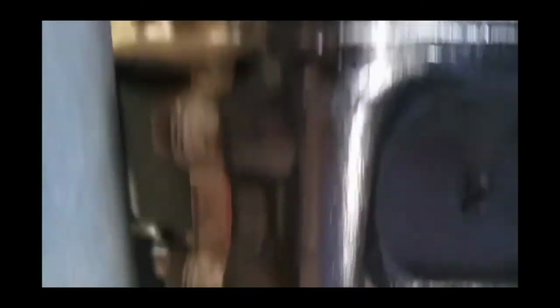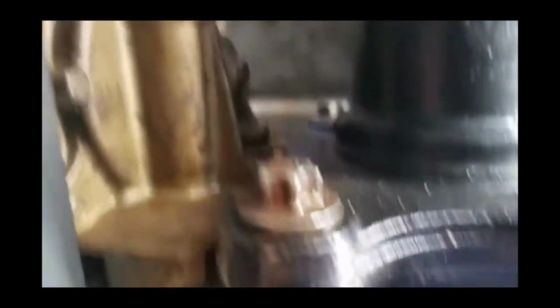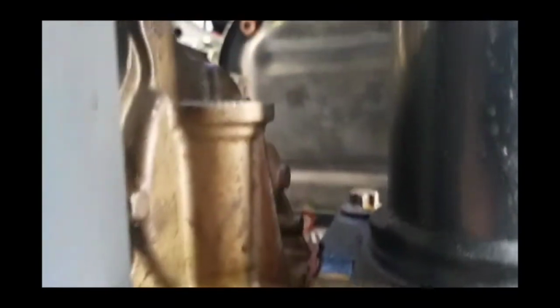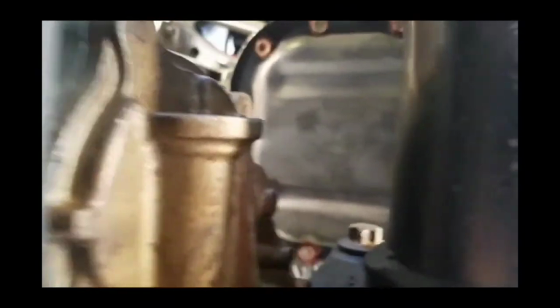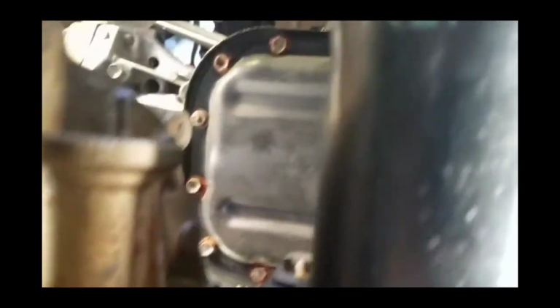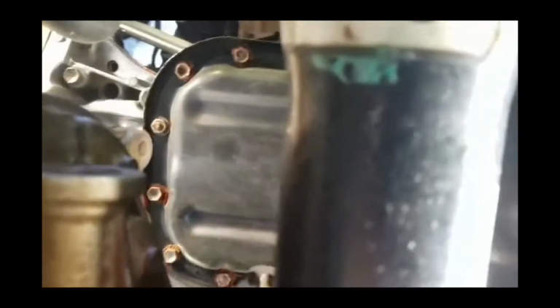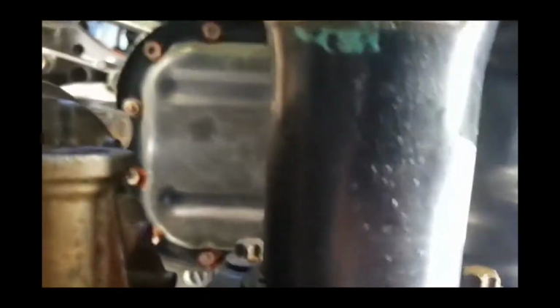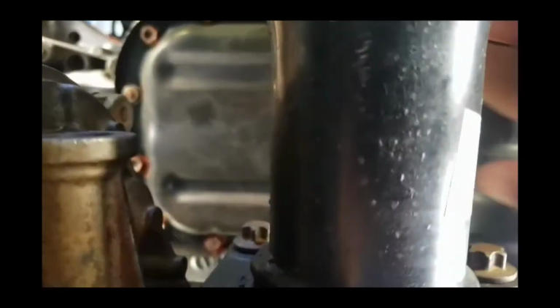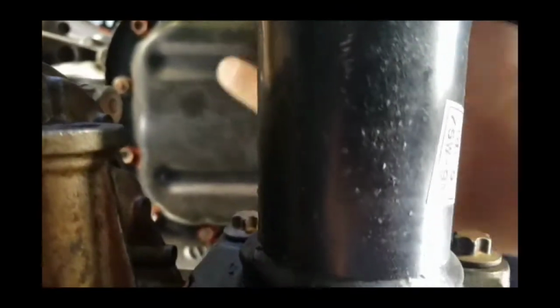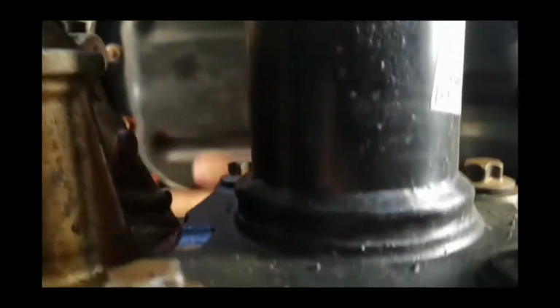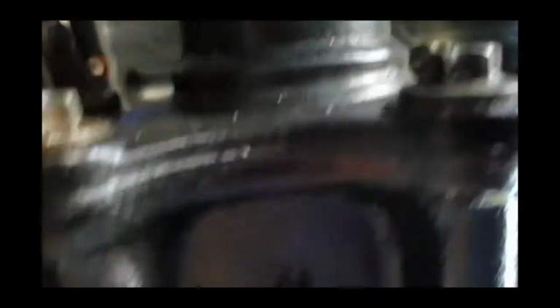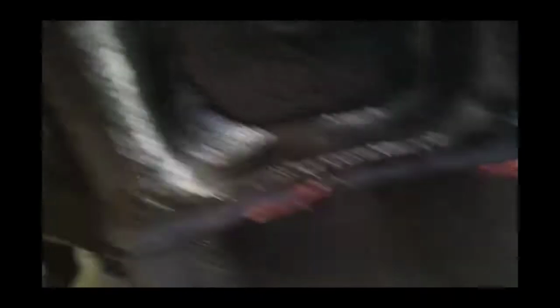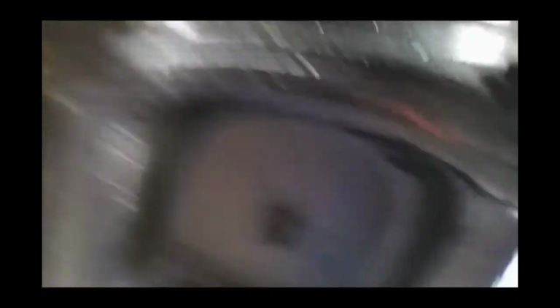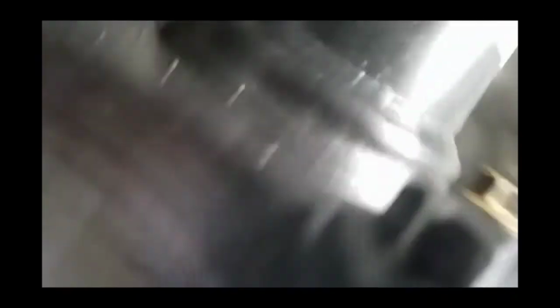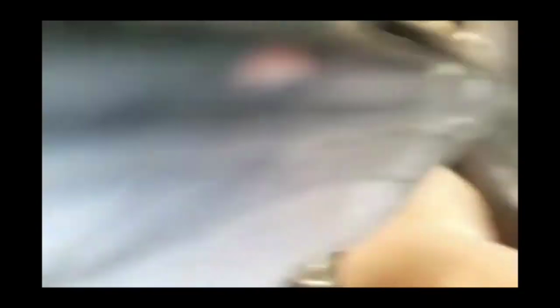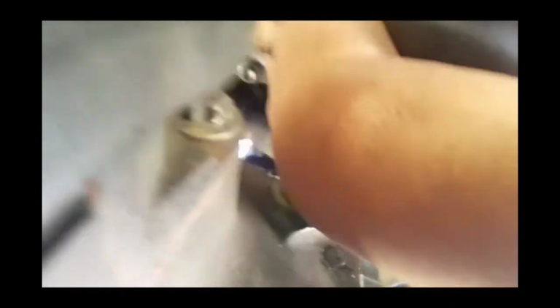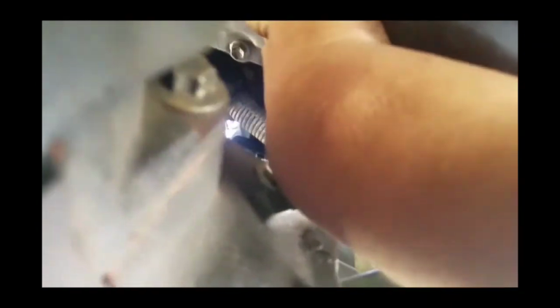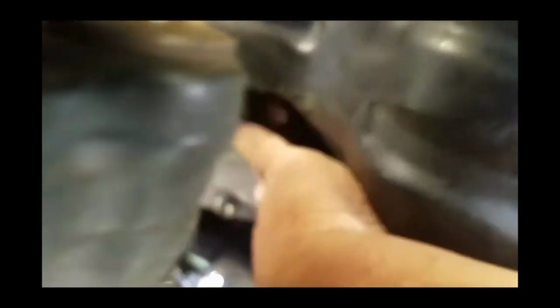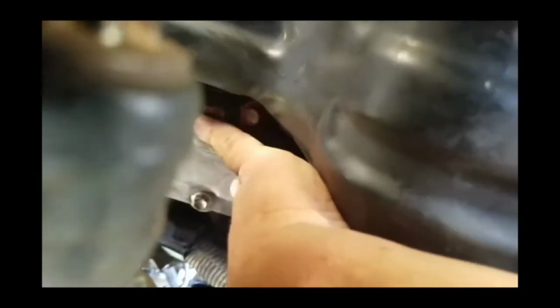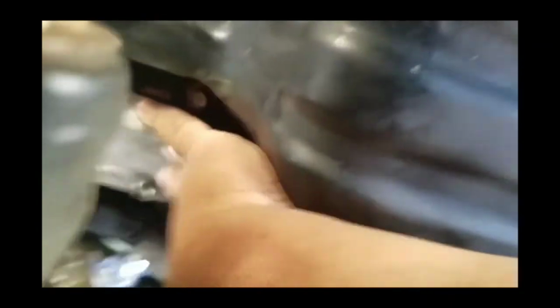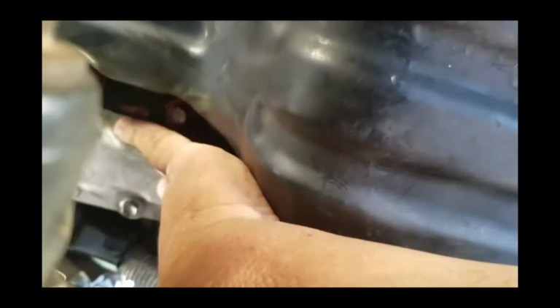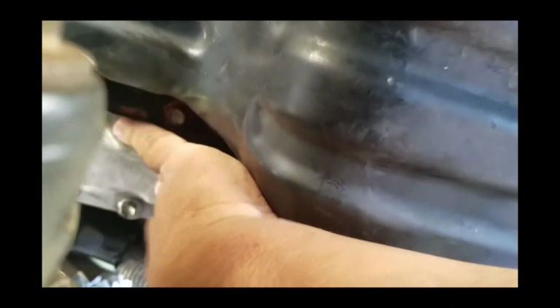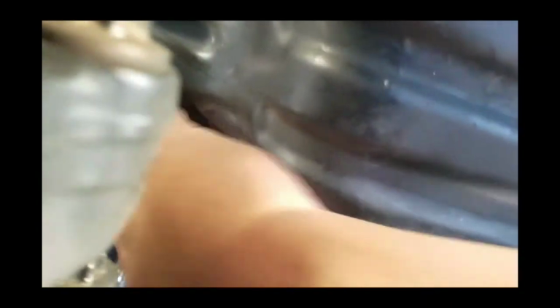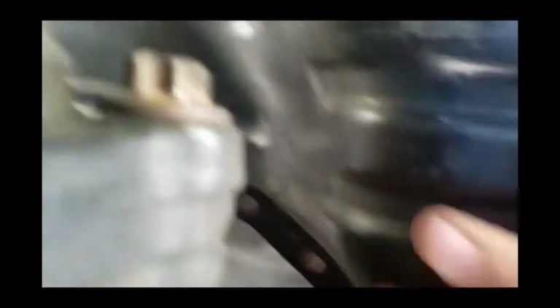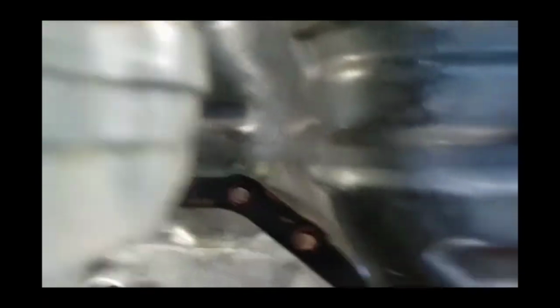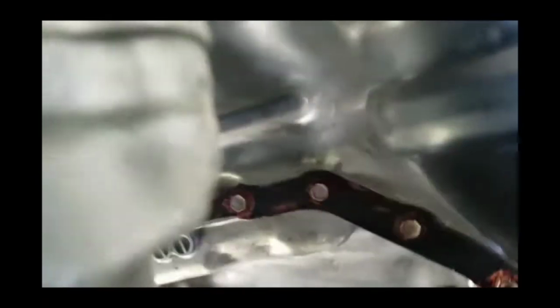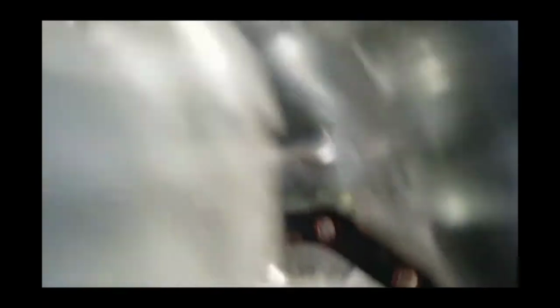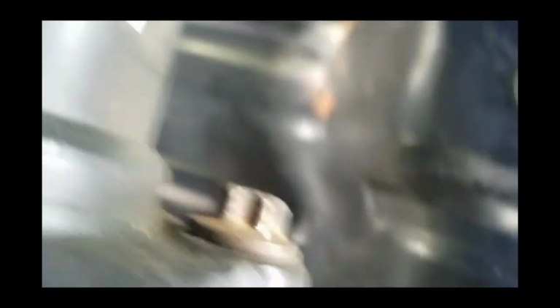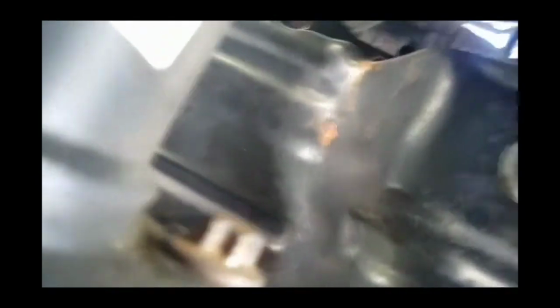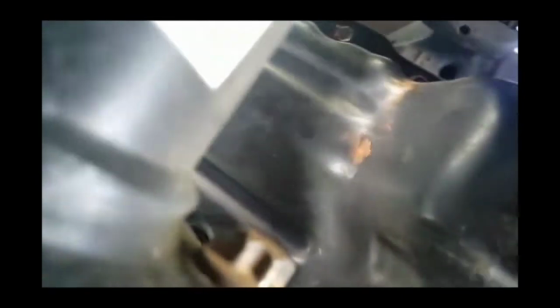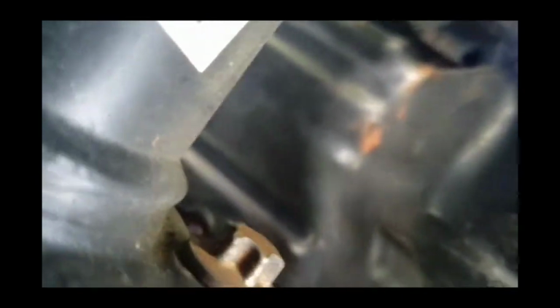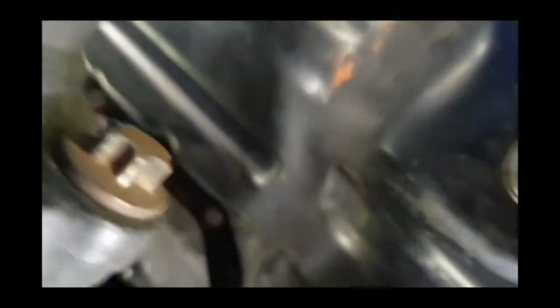Coming from this angle, the knock is coming from right here. This is the oil pan.